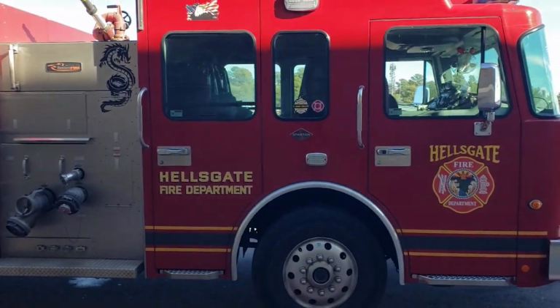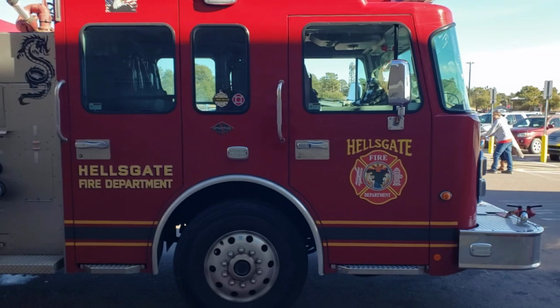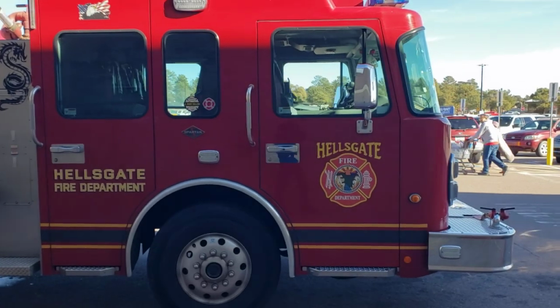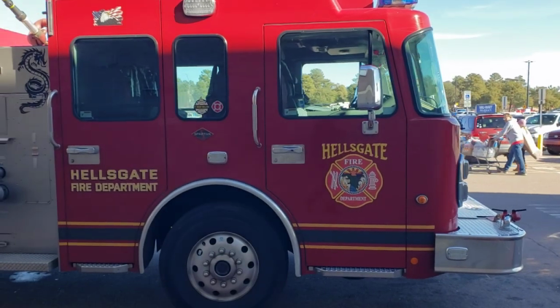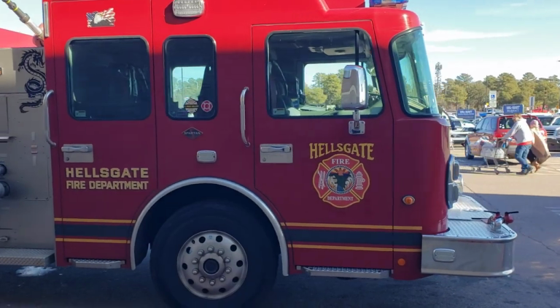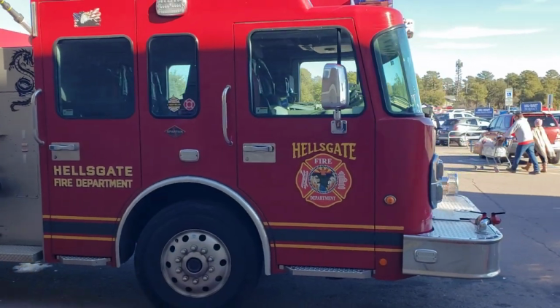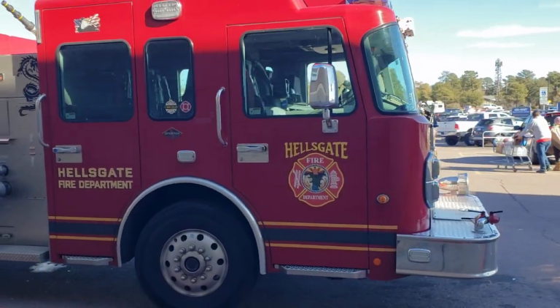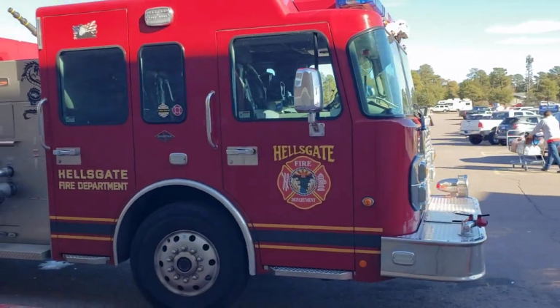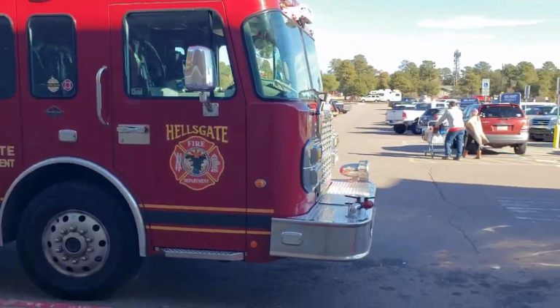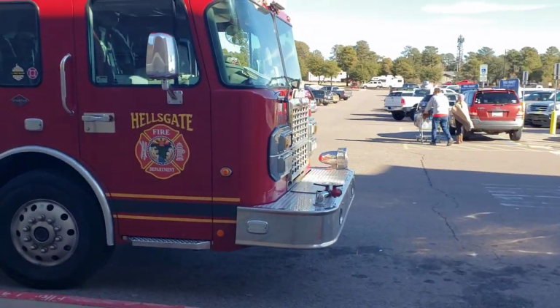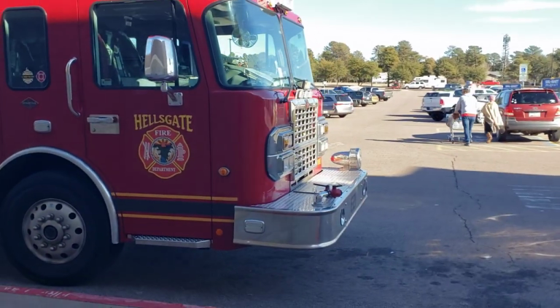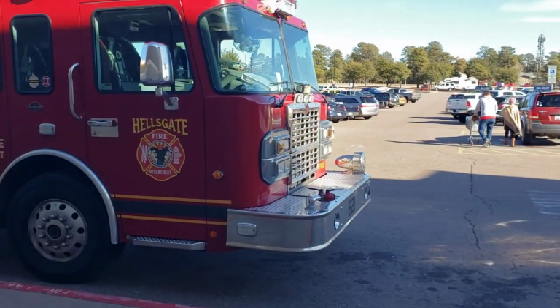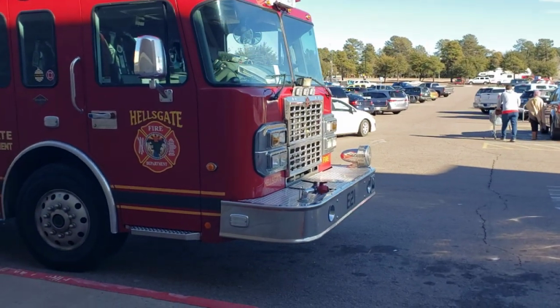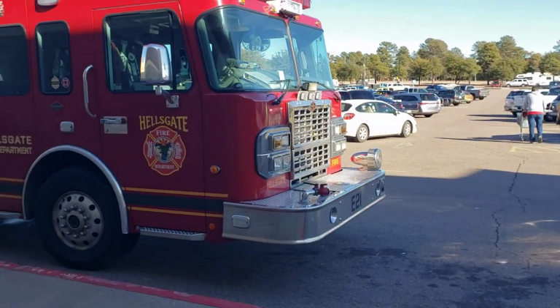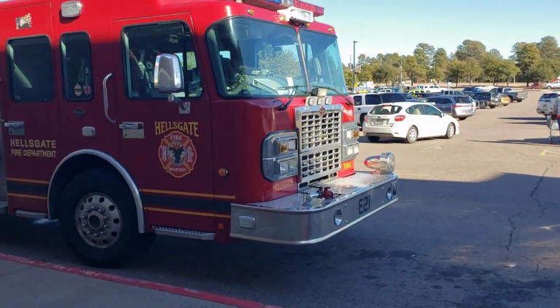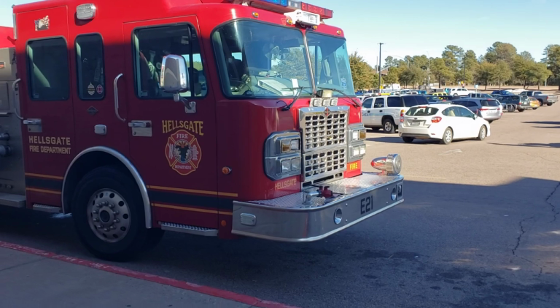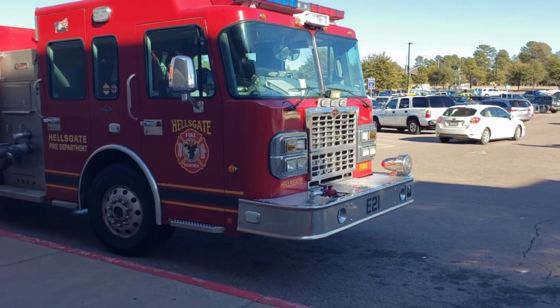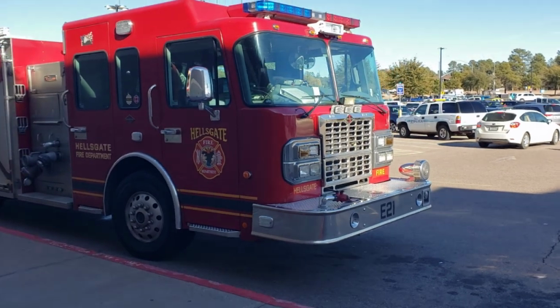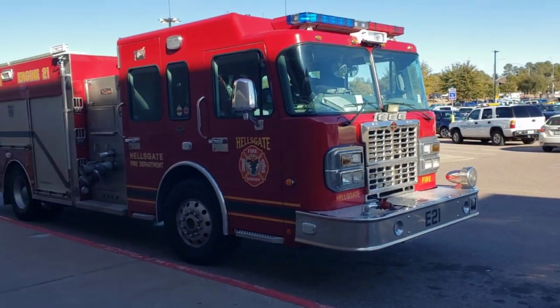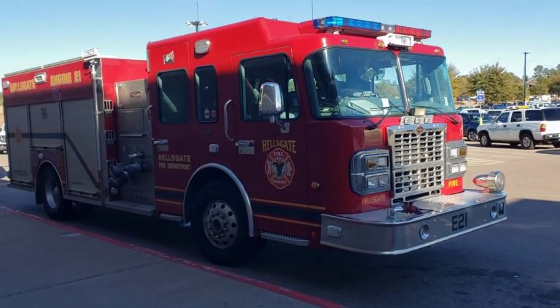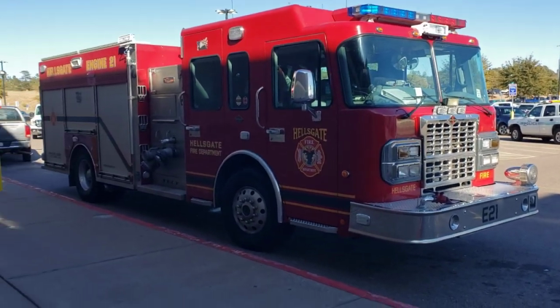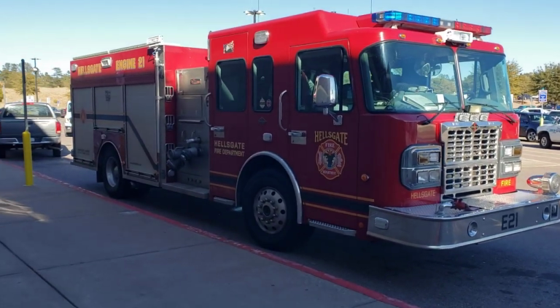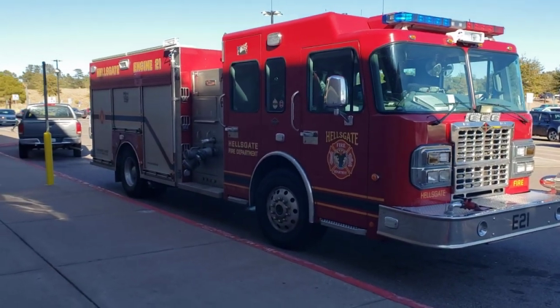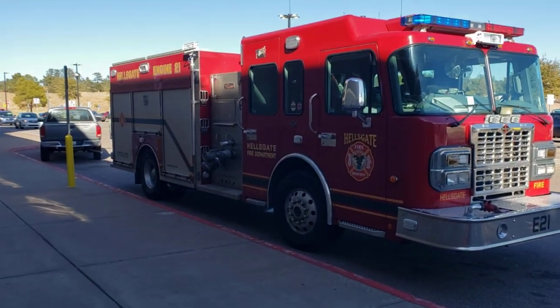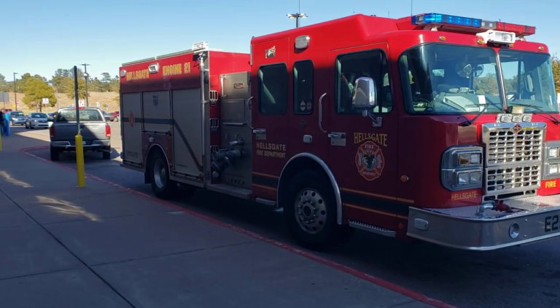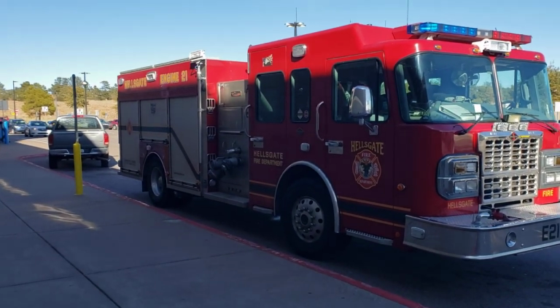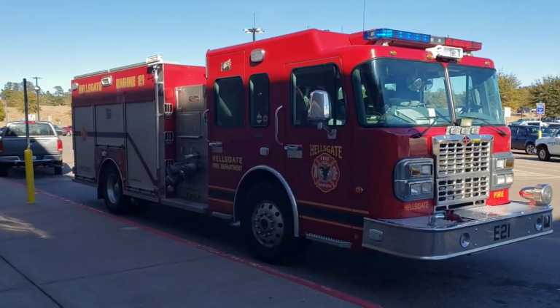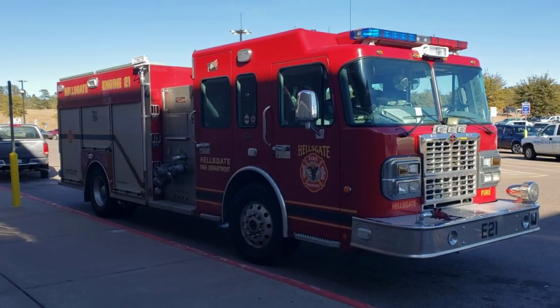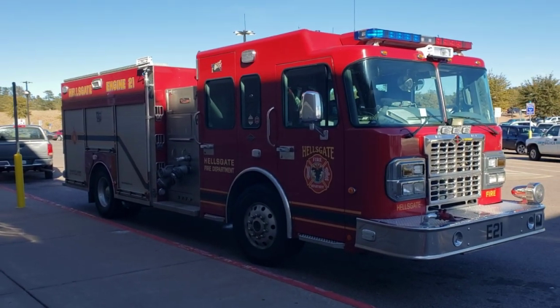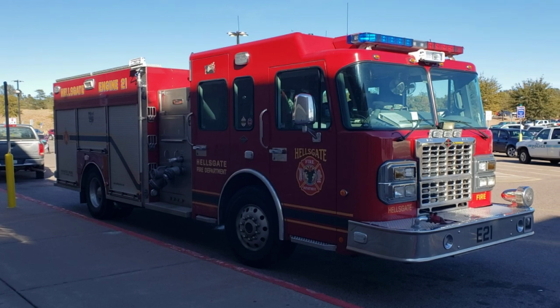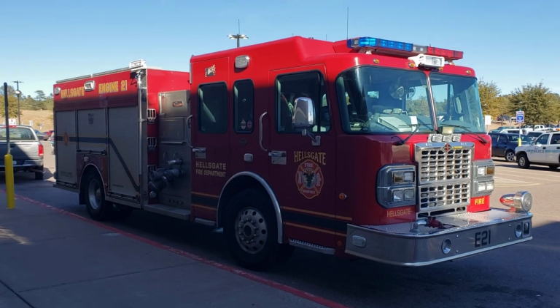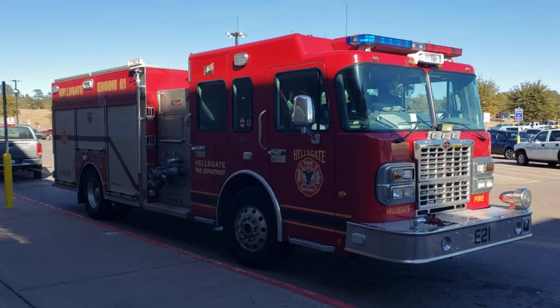I can't get back far enough really to get this very well. Hey Jeff, what year is this? It's a 2012, made by Red Sky on a Spartan Vidiator chassis.